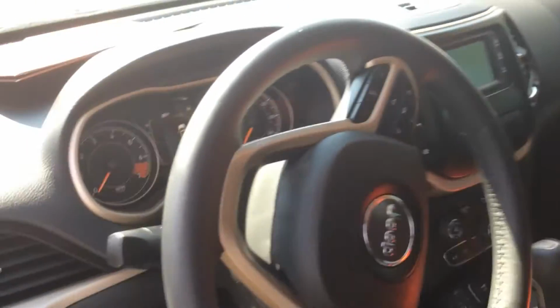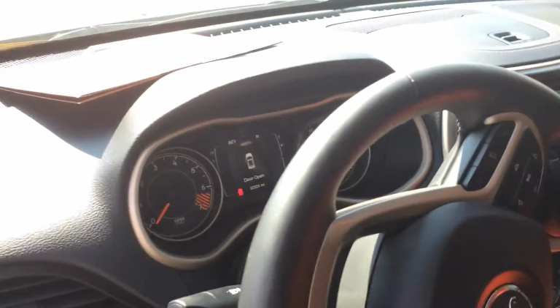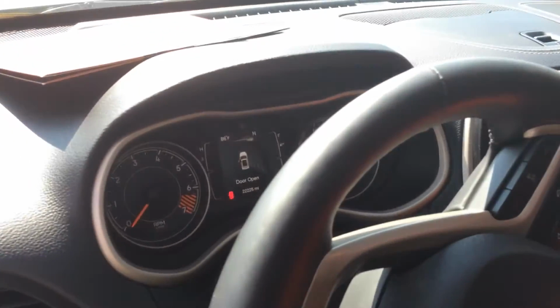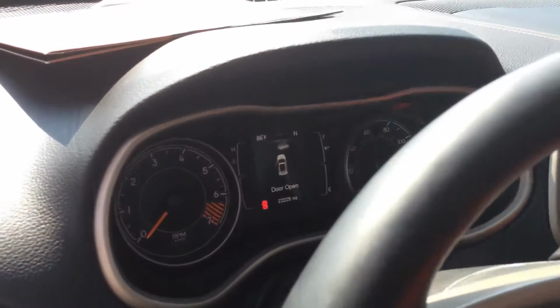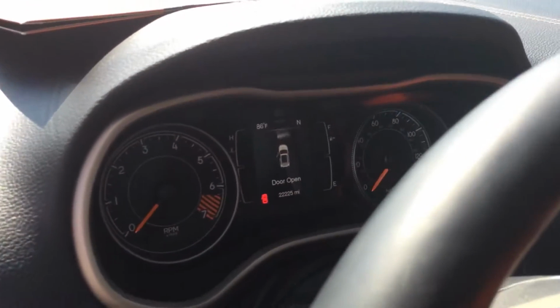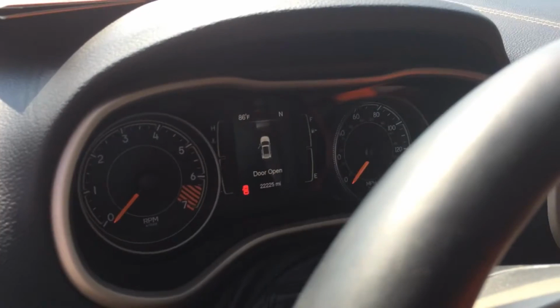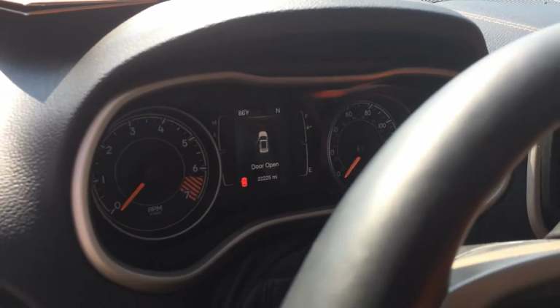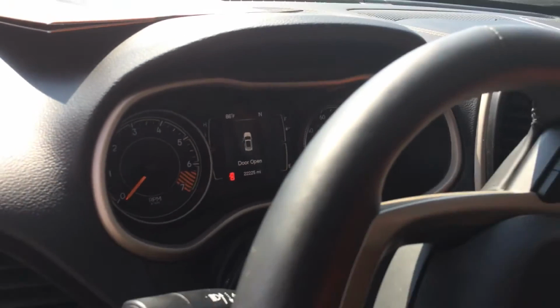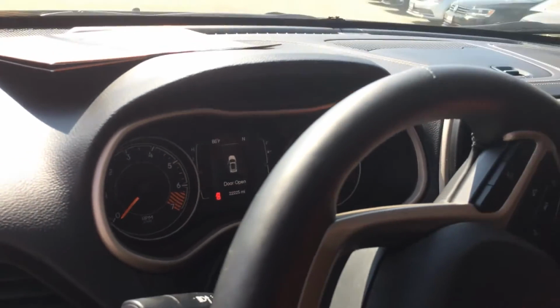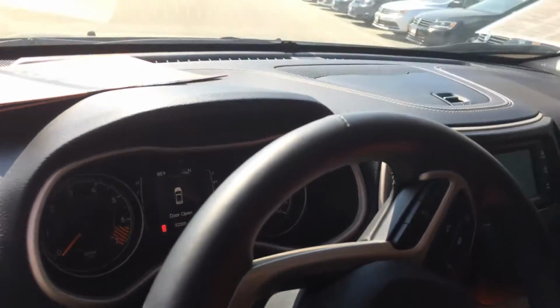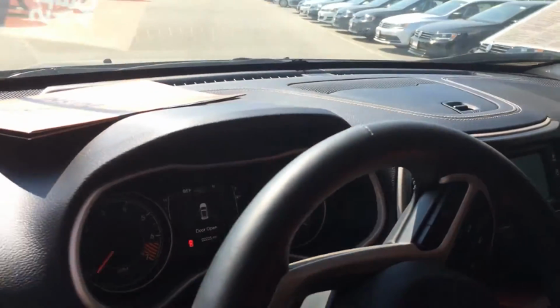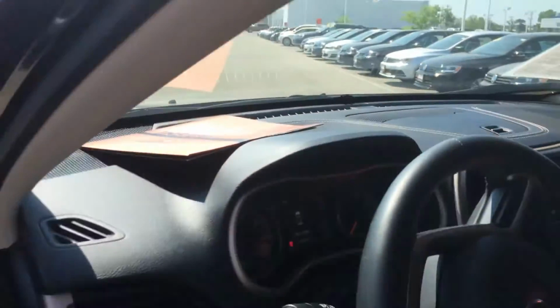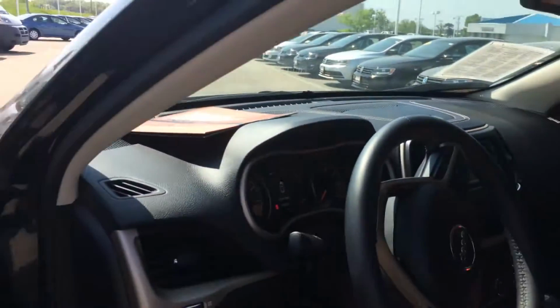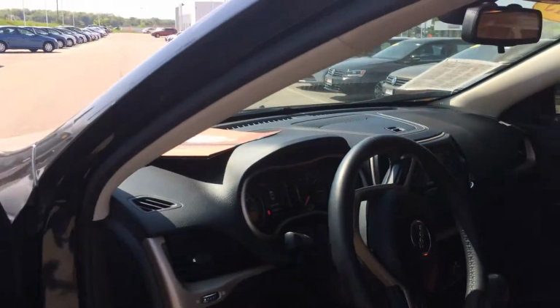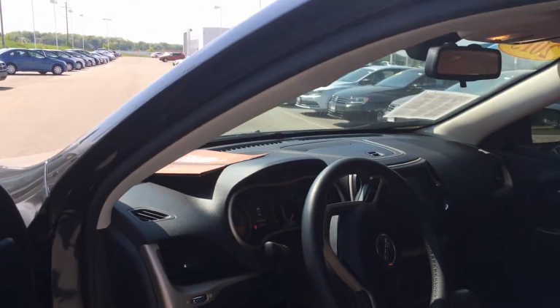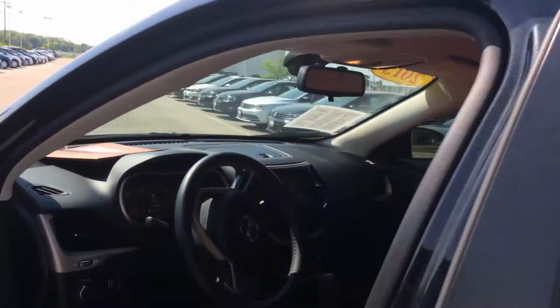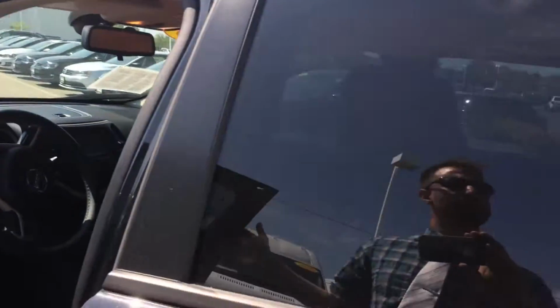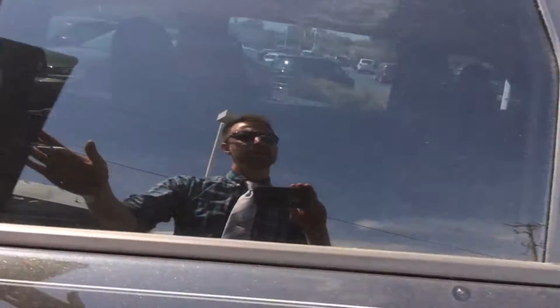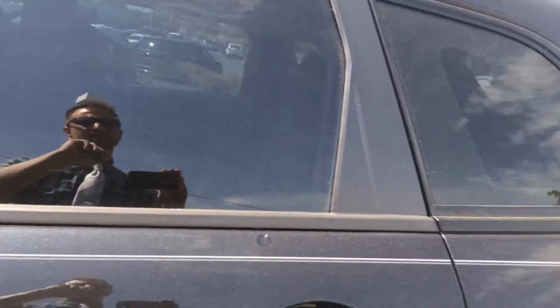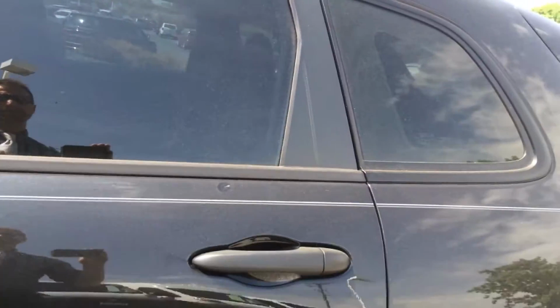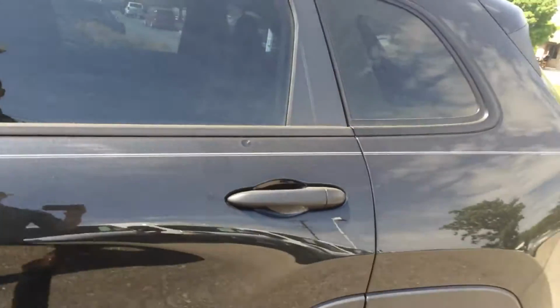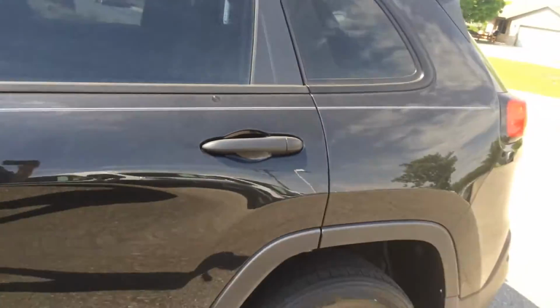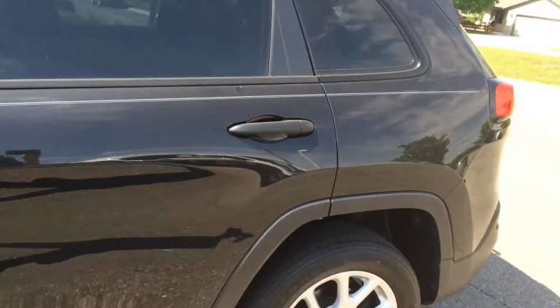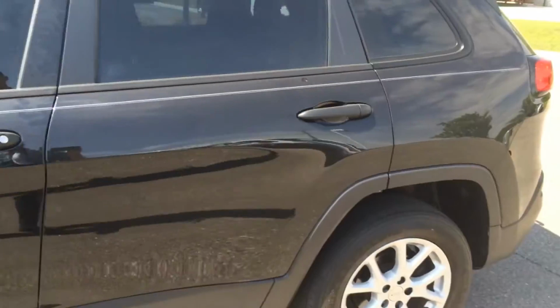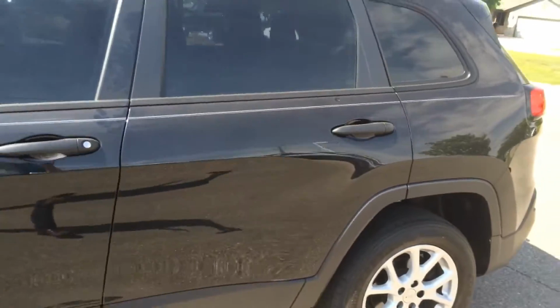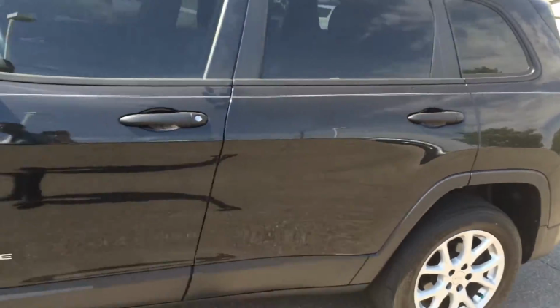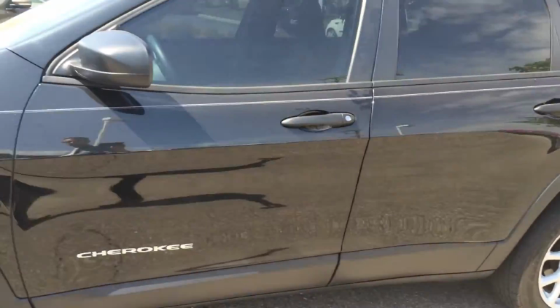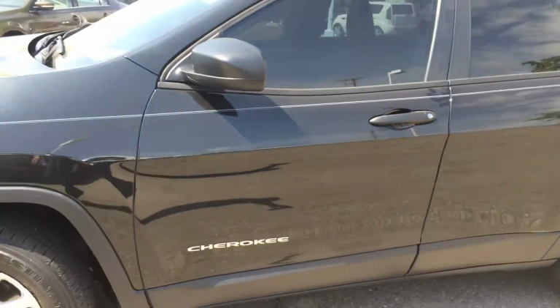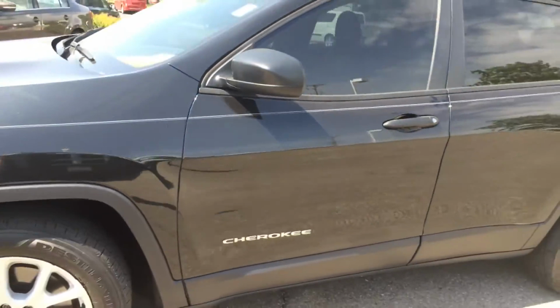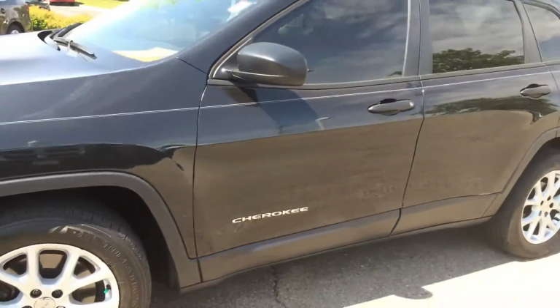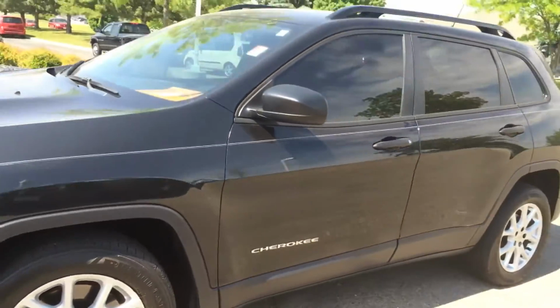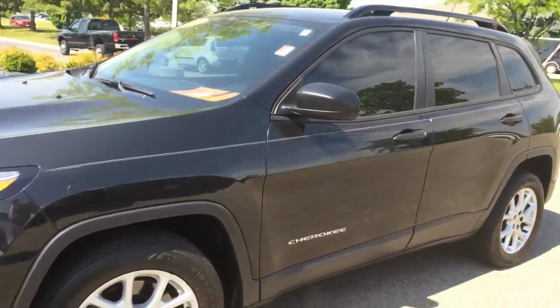It's got just over 20,000 miles on it. This thing is priced to sell and it is certified, so you get a 7 year 100,000 mile powertrain warranty.